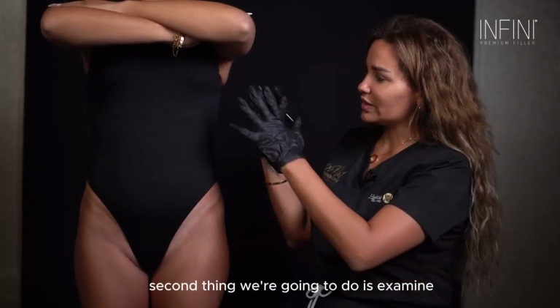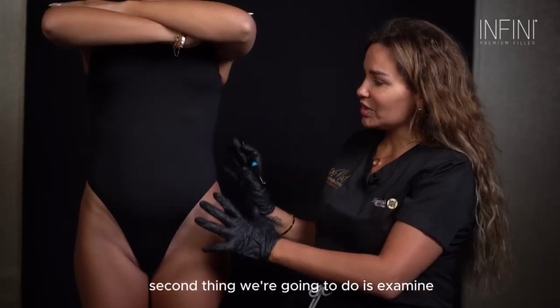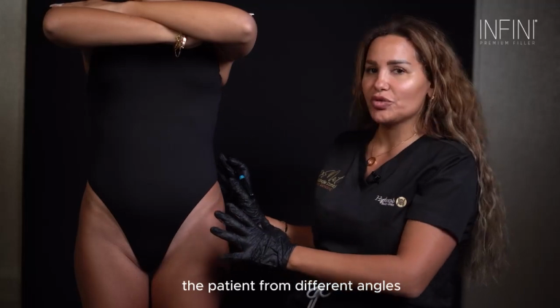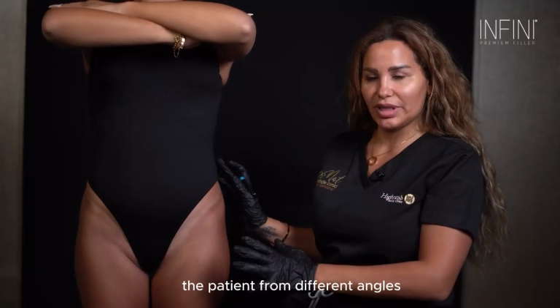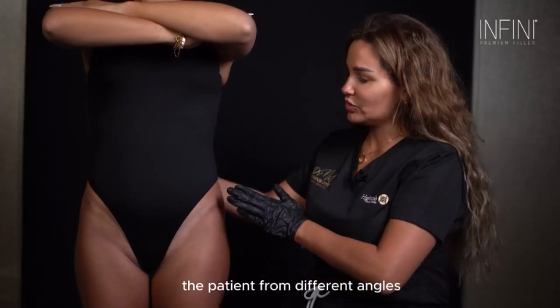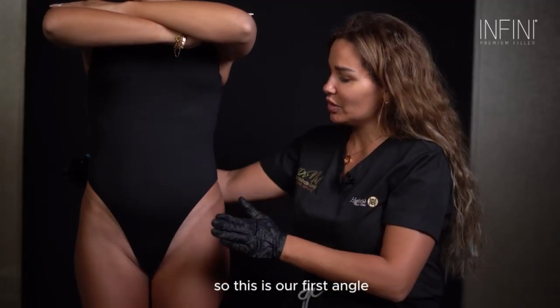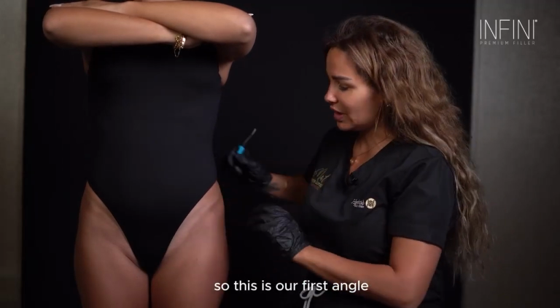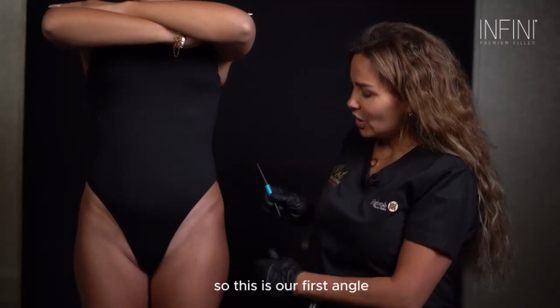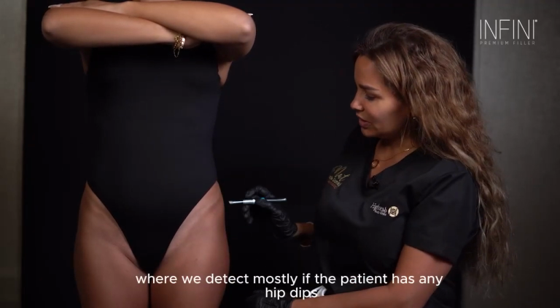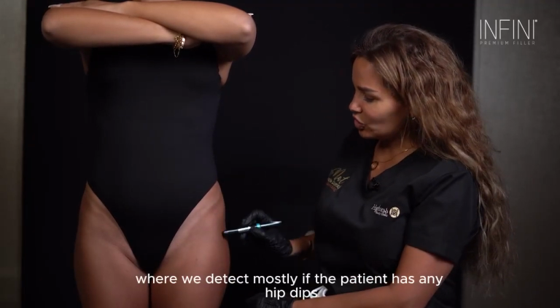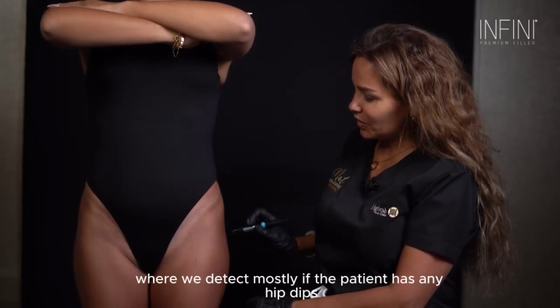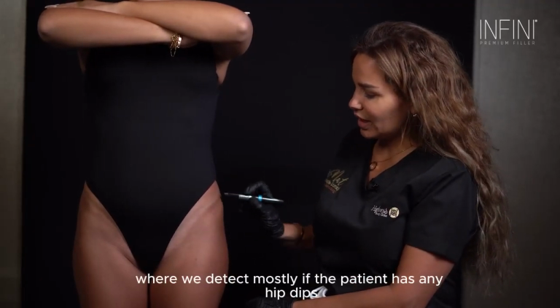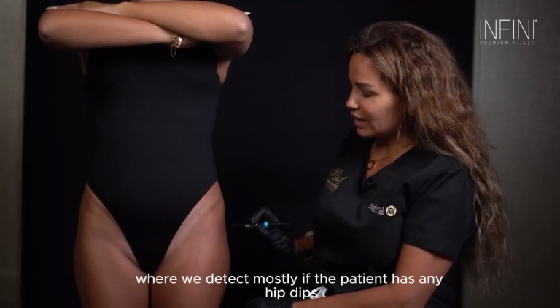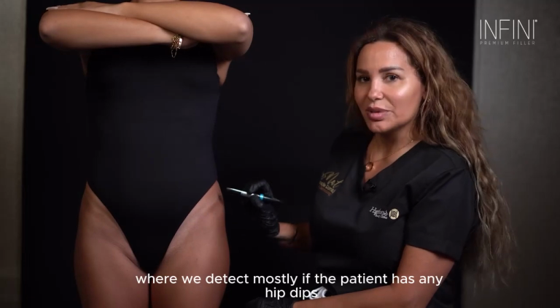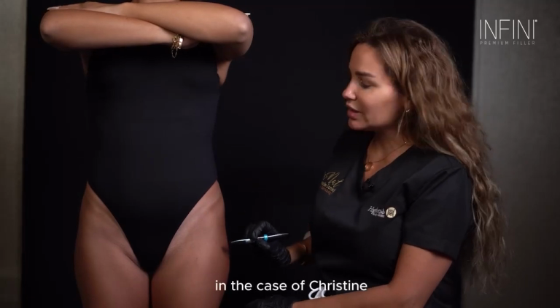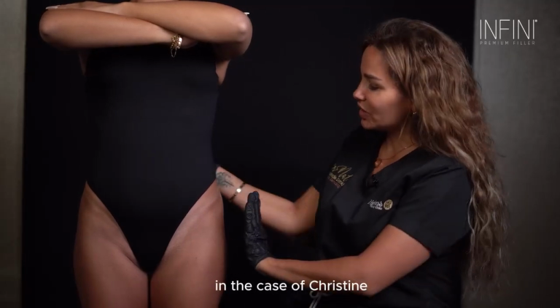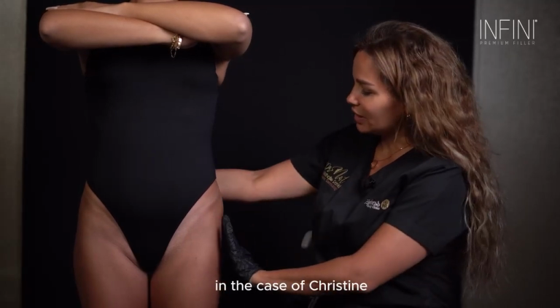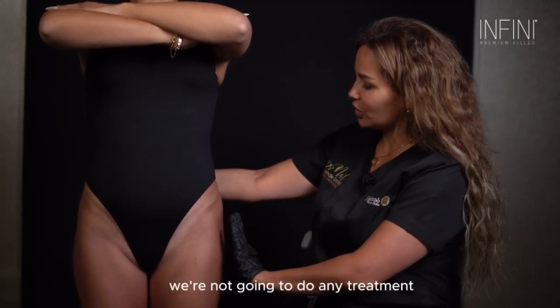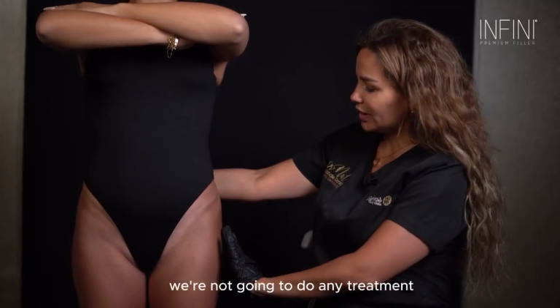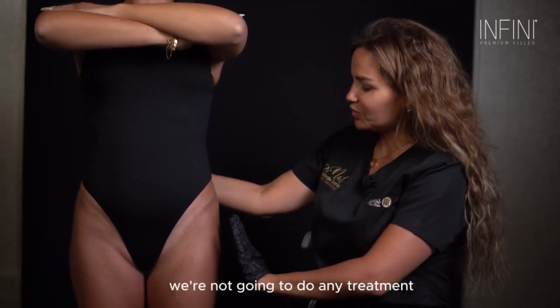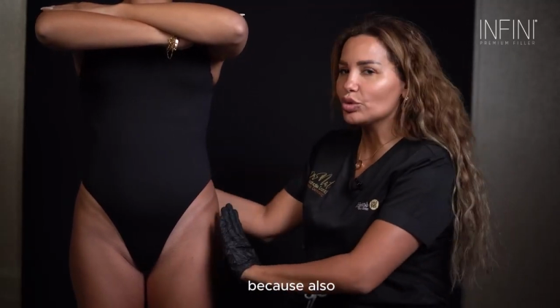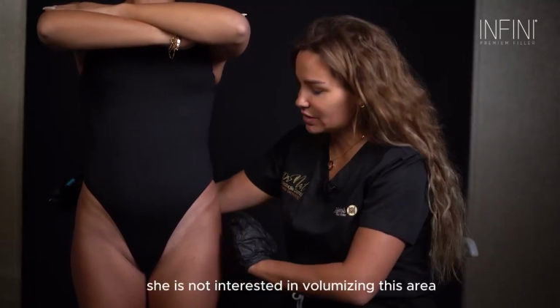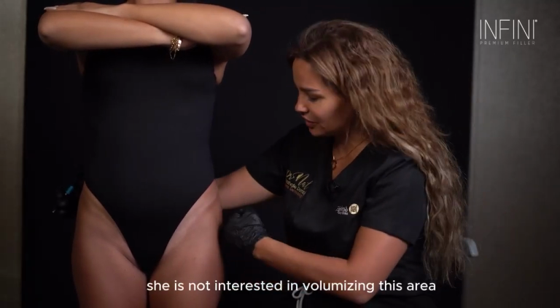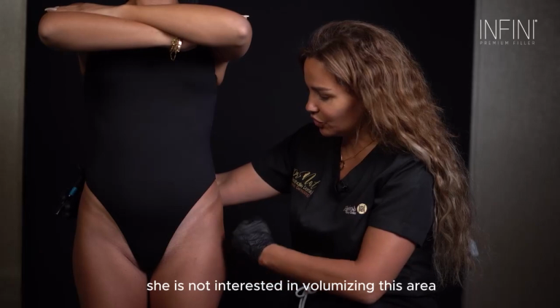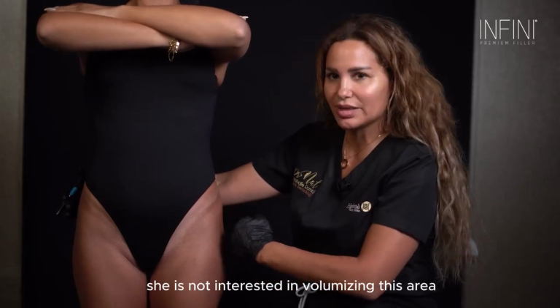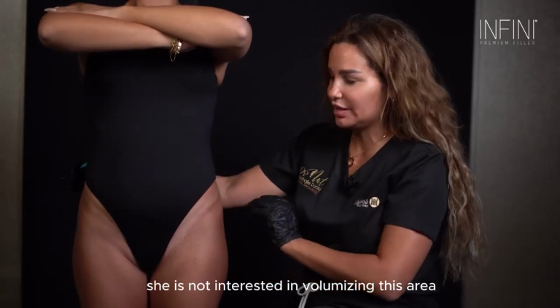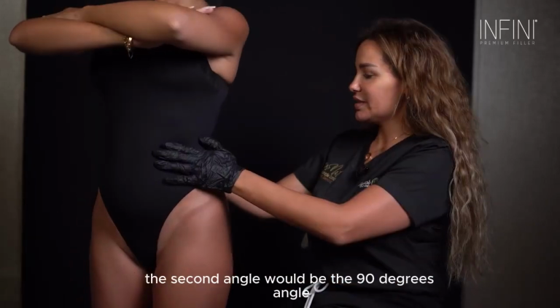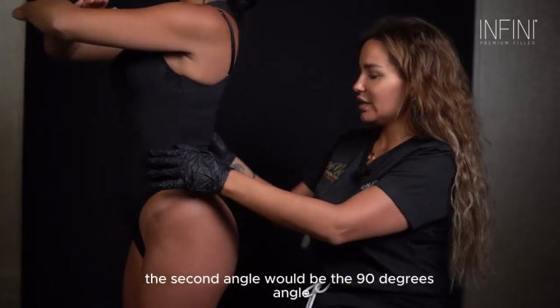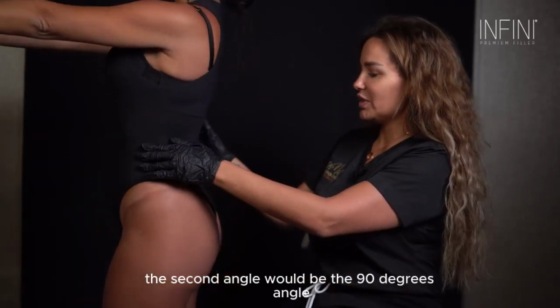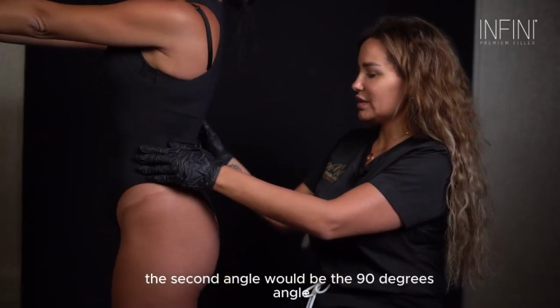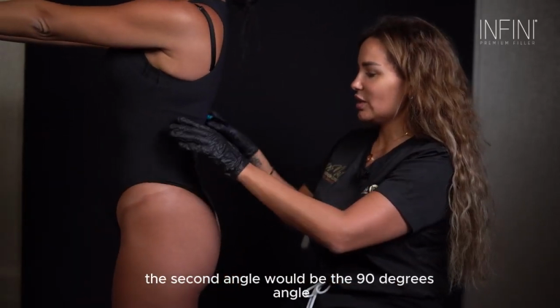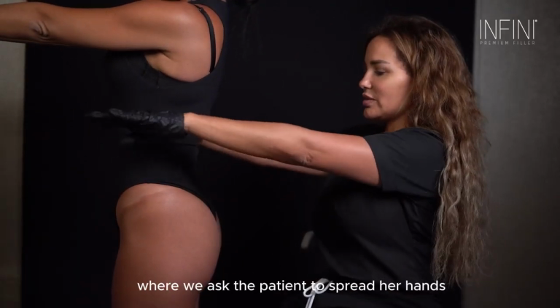The second thing we're going to do is examine the patient from different angles. This is our first angle where we detect mostly if the patient has any hip dips. In the case of Christine, we're not going to do any treatment here because she is not interested in volumizing this area.